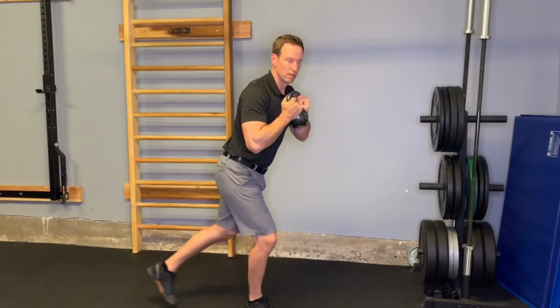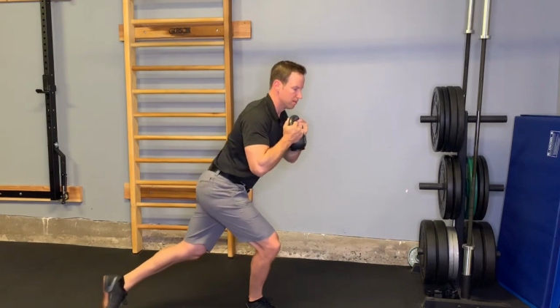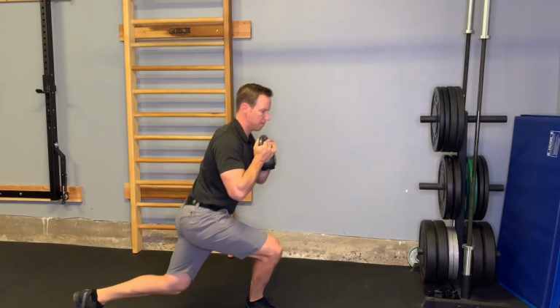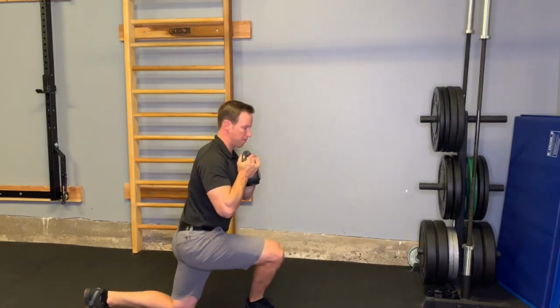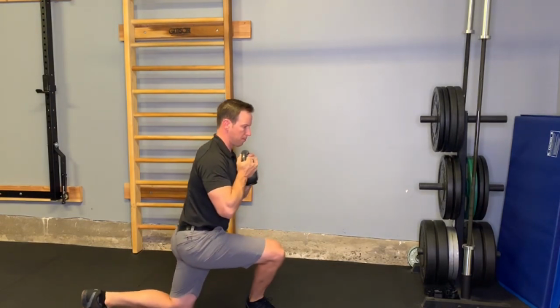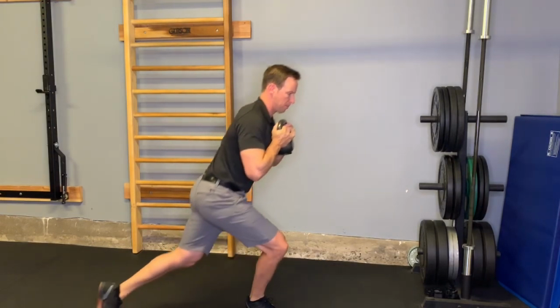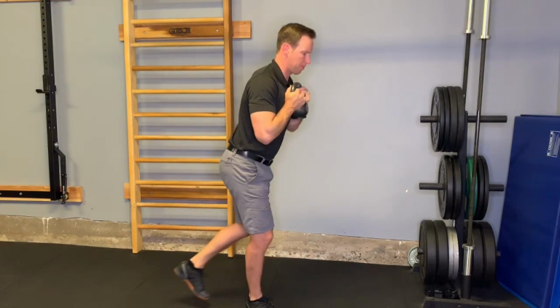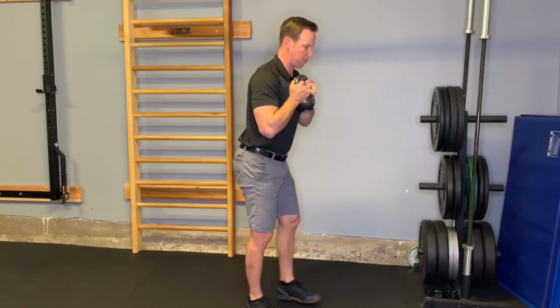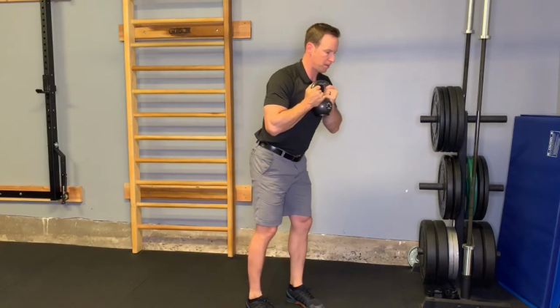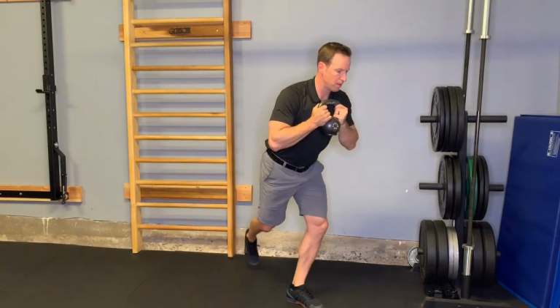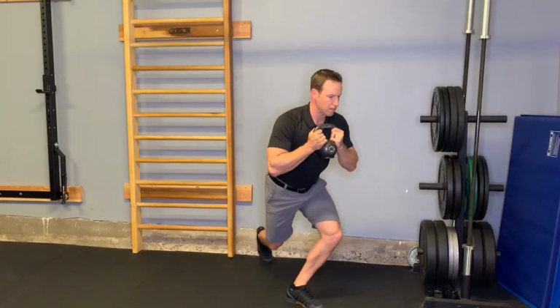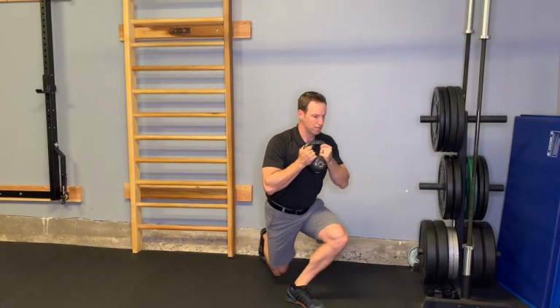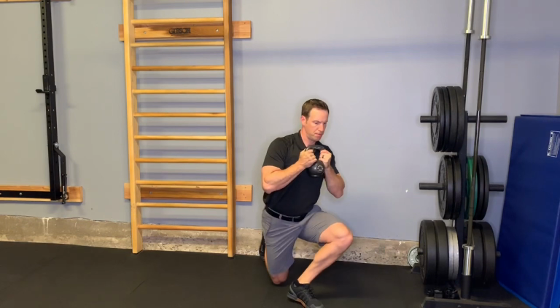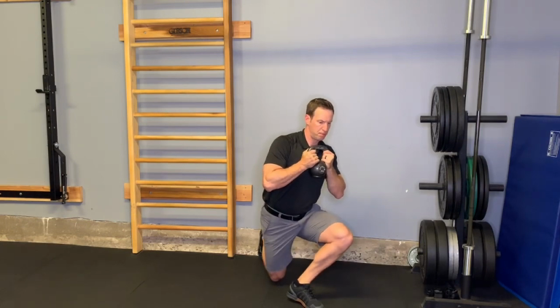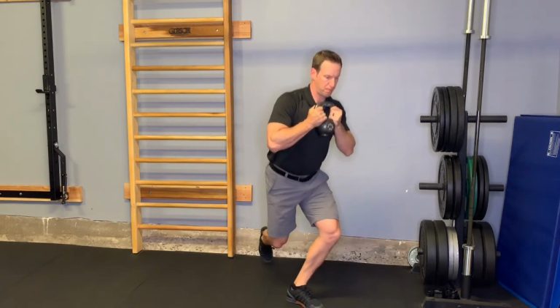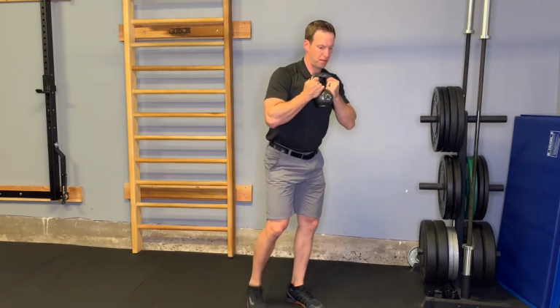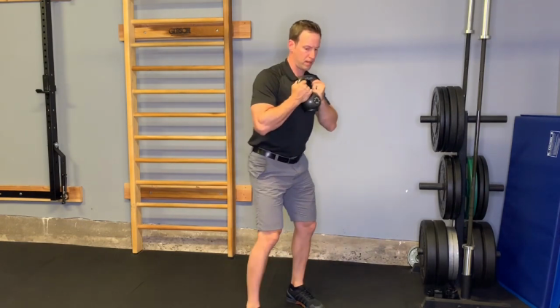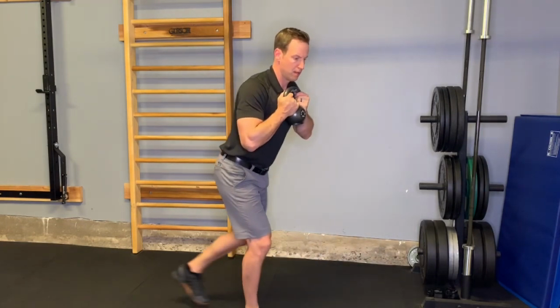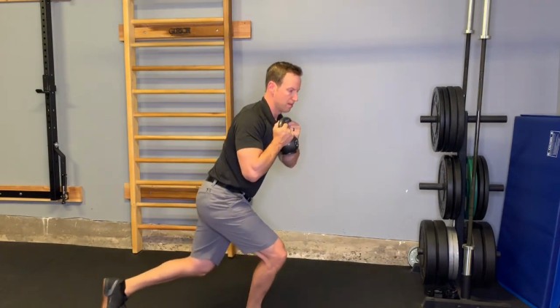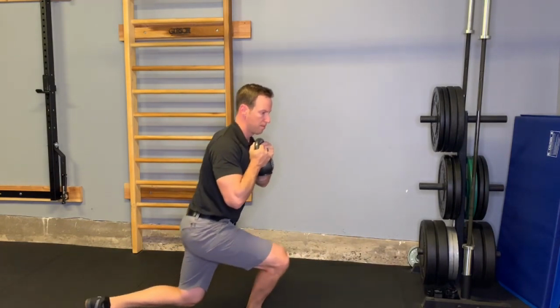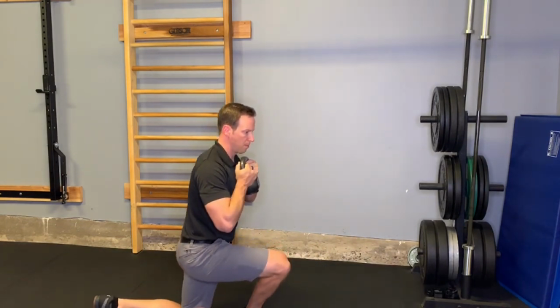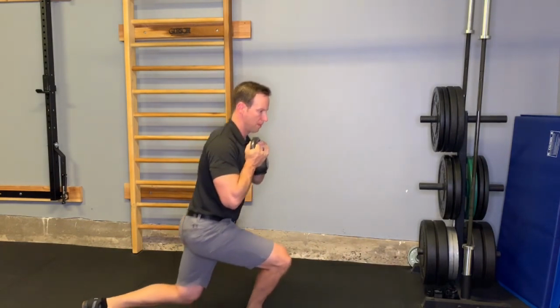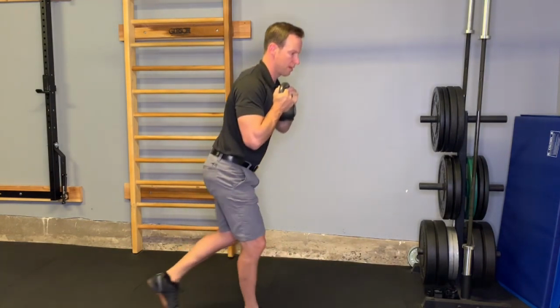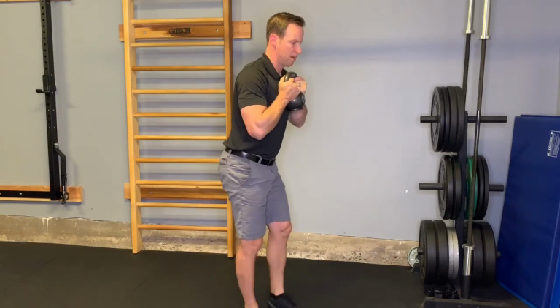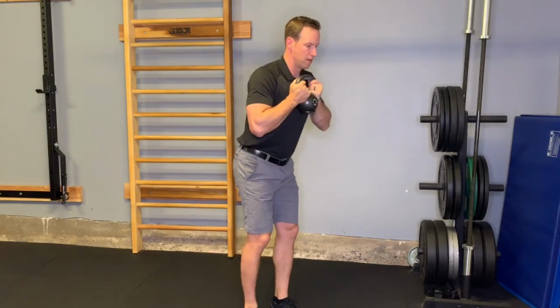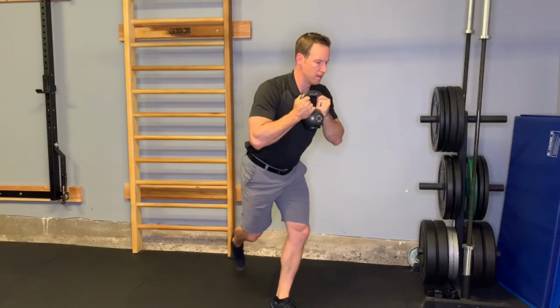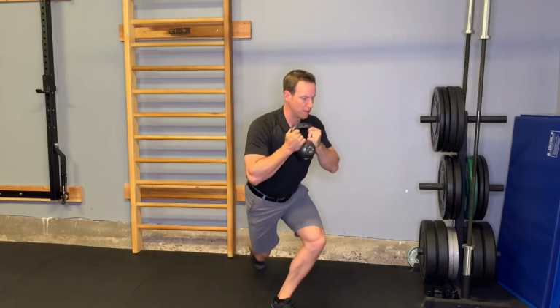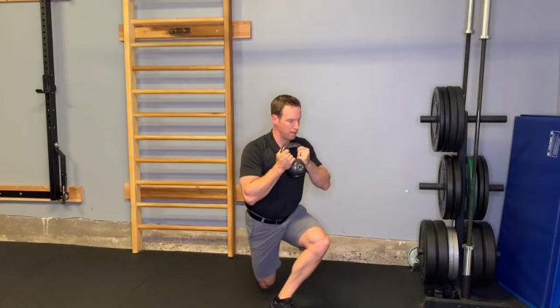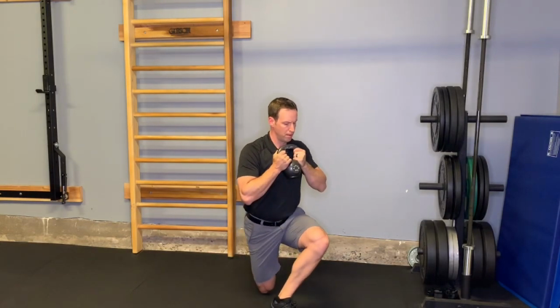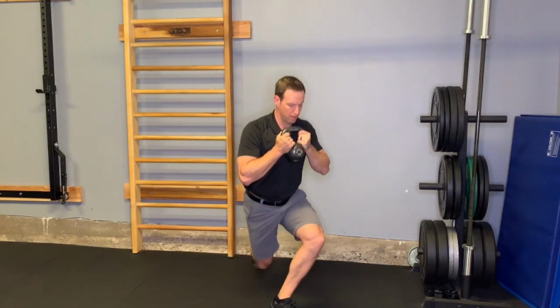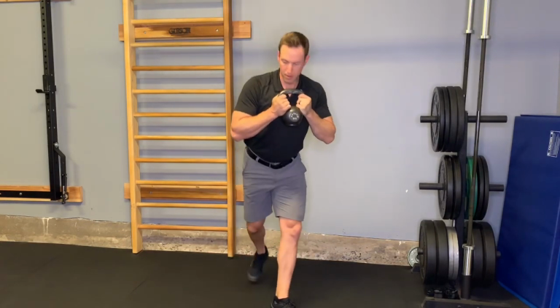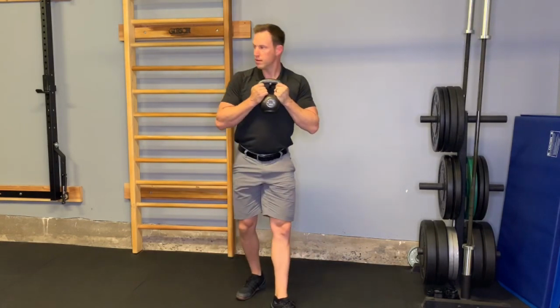Demonstrating the curtsy lunge. I'm using a light kettlebell here — you could use a dumbbell, or you could do it without any weight. The idea is to do a step back lunge across the midline. I'll show it in a couple of different ways so you can see what I mean. And if you can't reach complete depth,